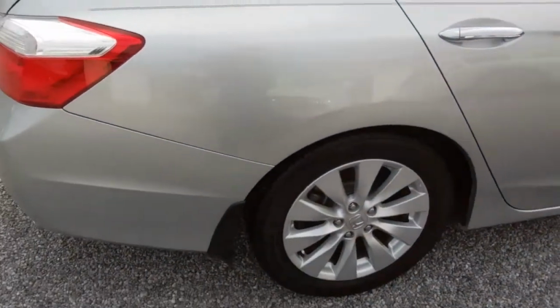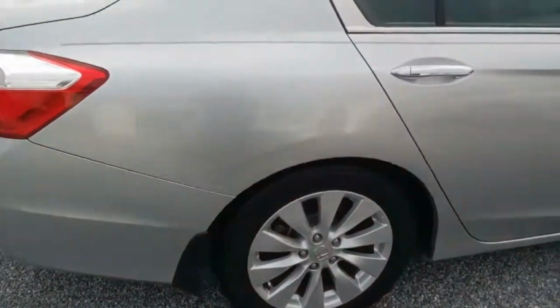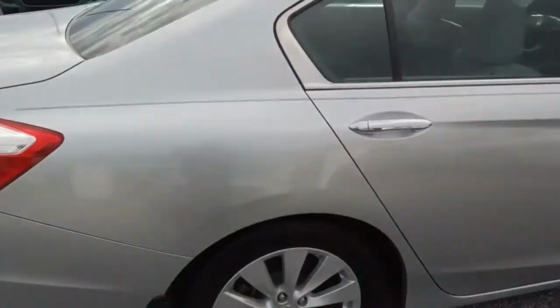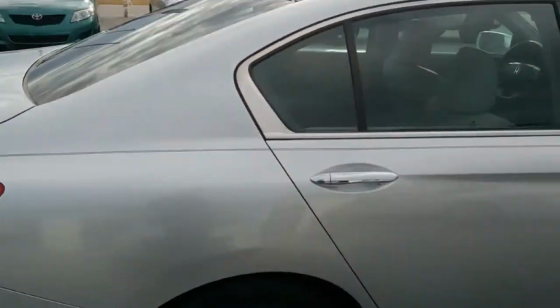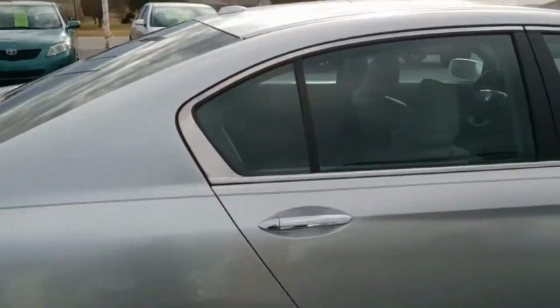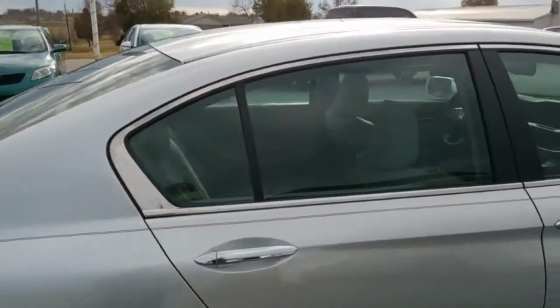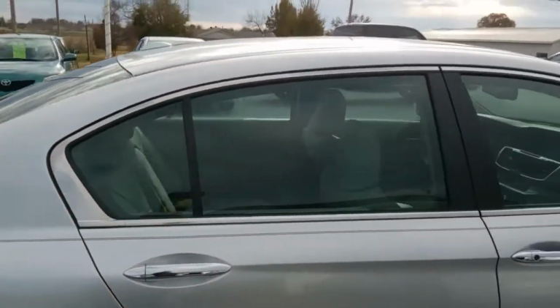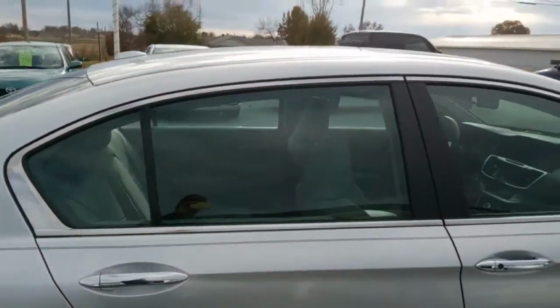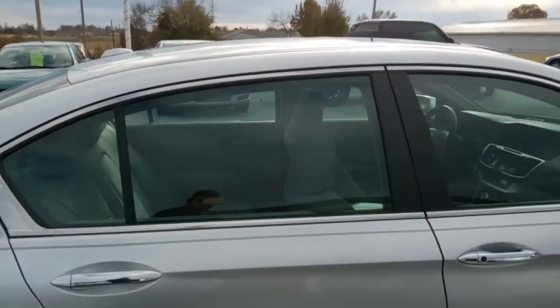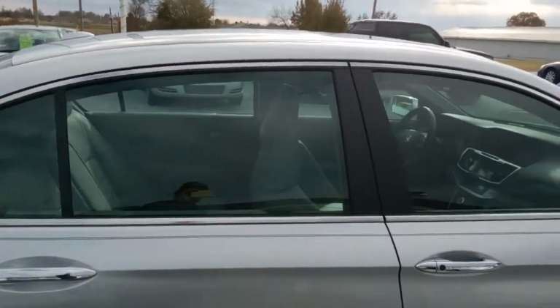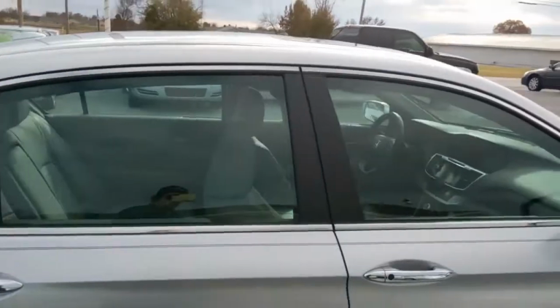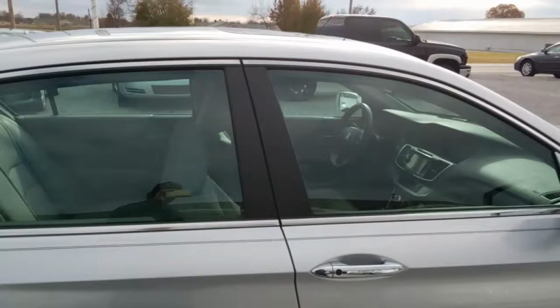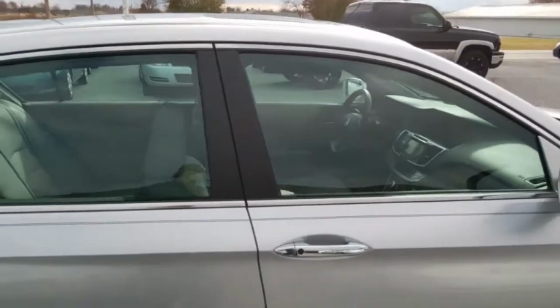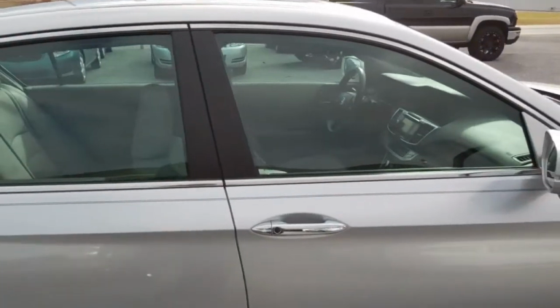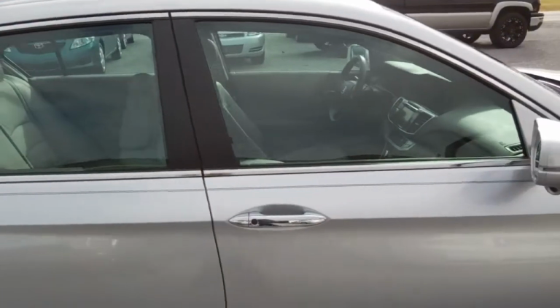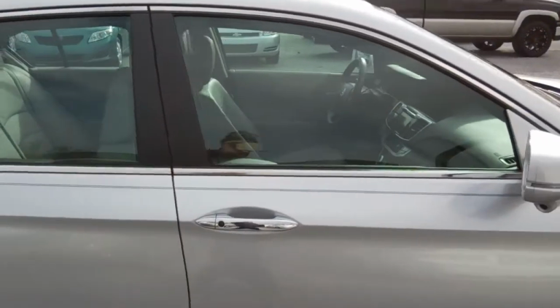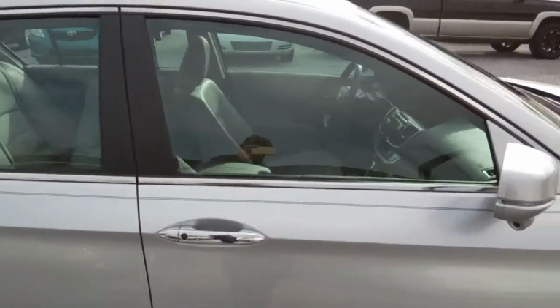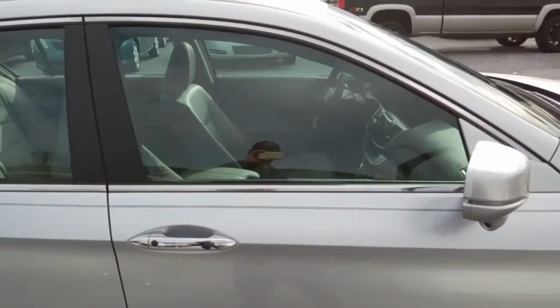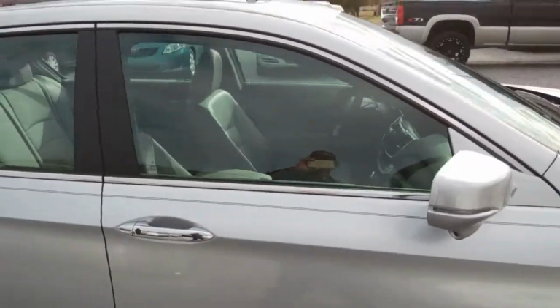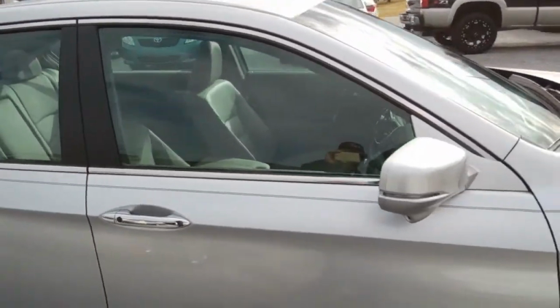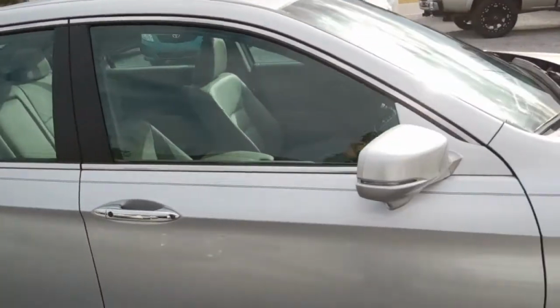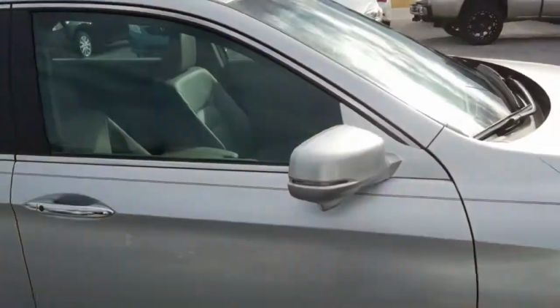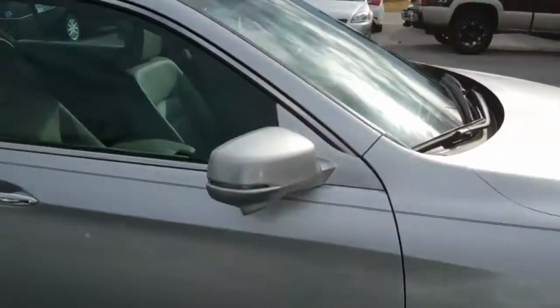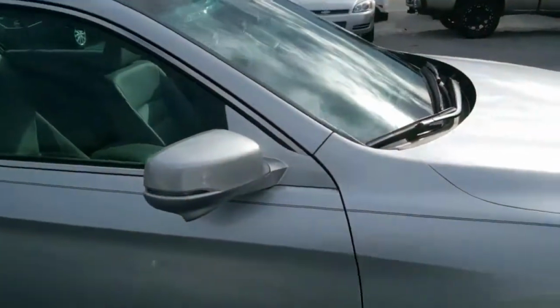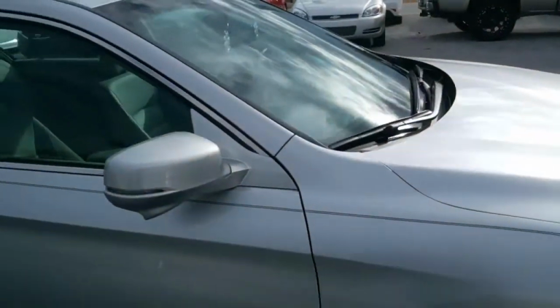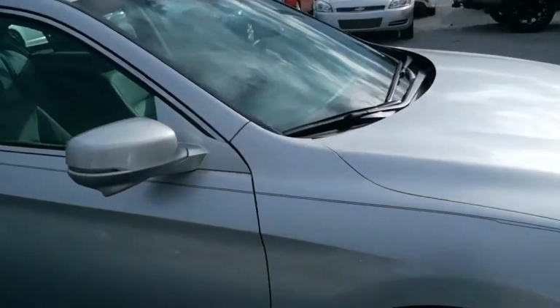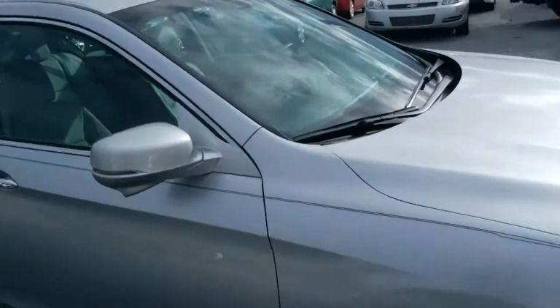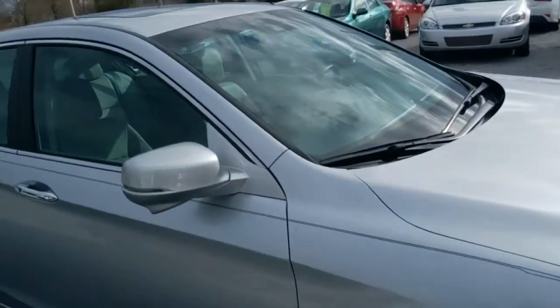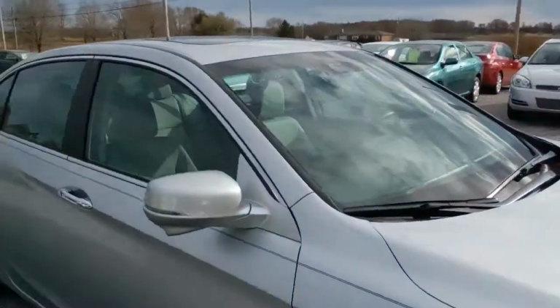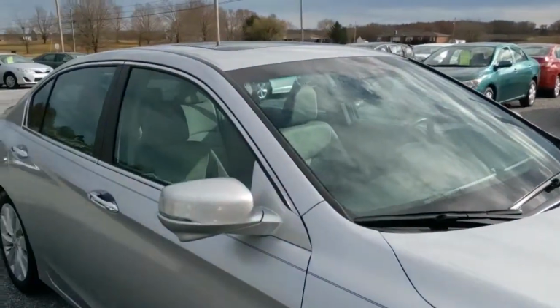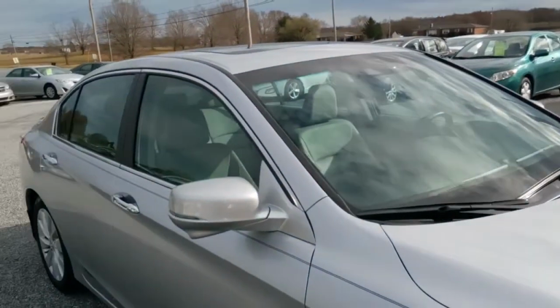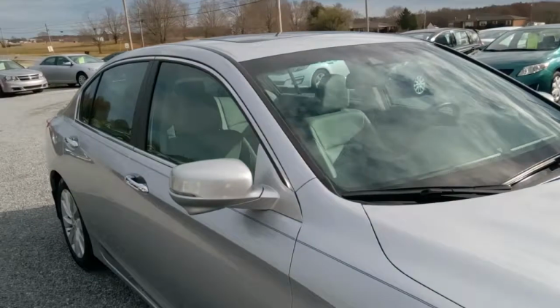I don't know if it'll come up on the microphone on my little phone camera here, but we'll see. I'm going to keep walking around it here and give you a look.